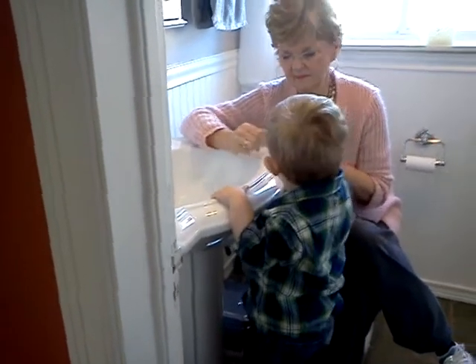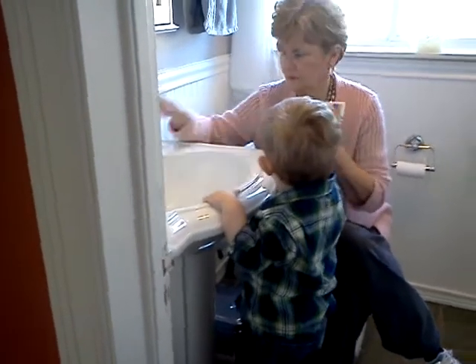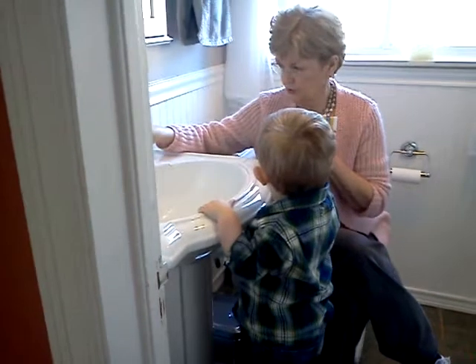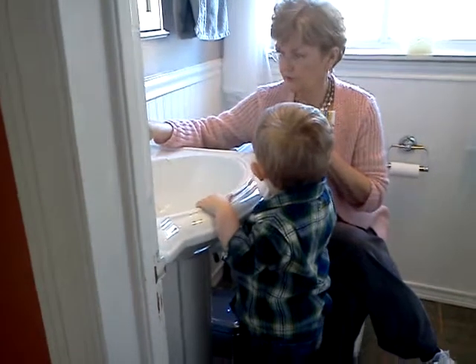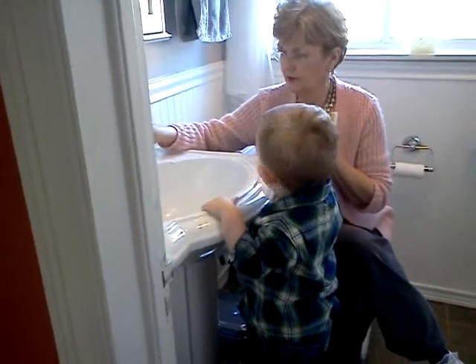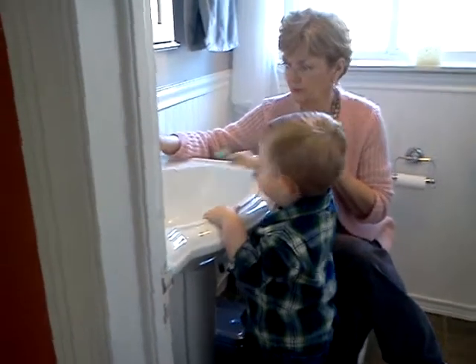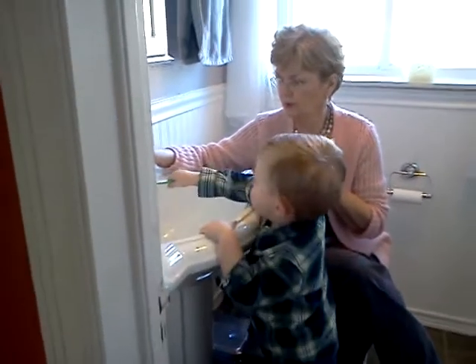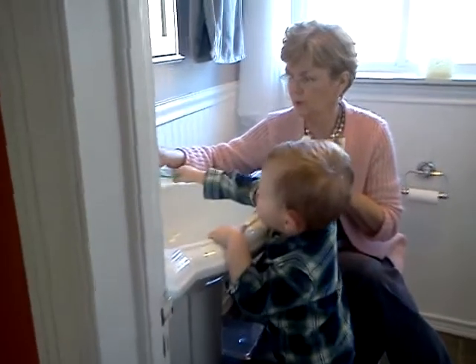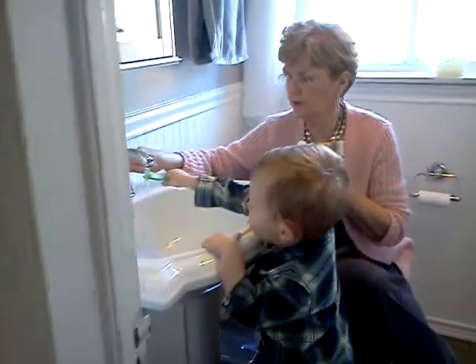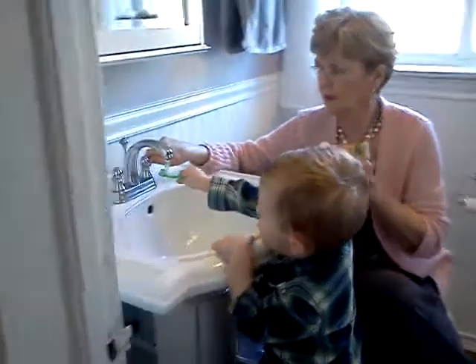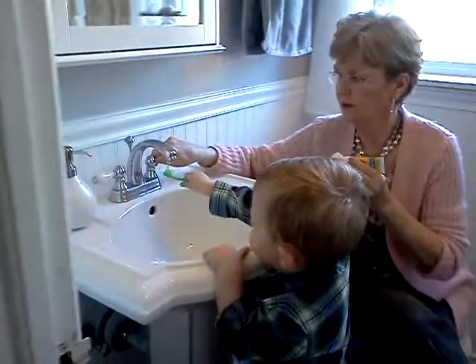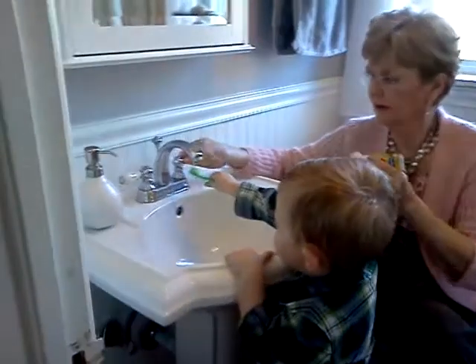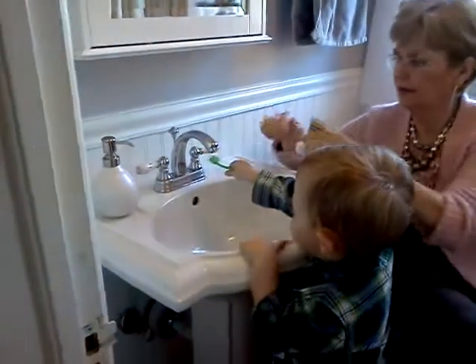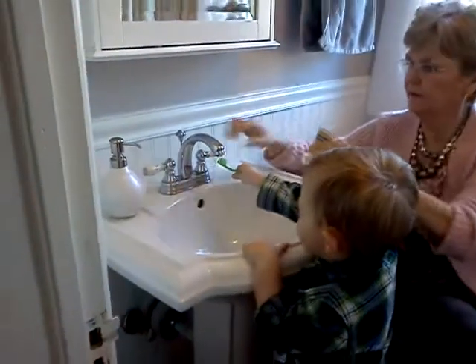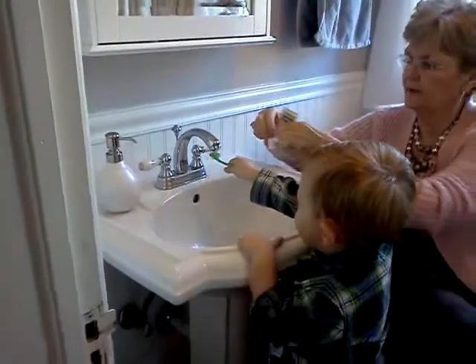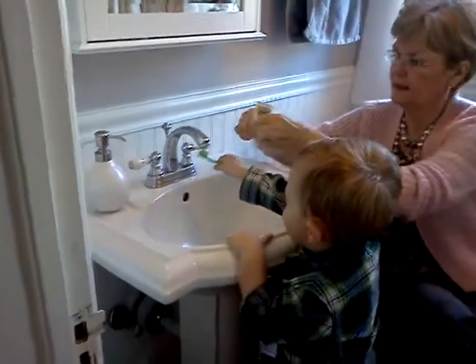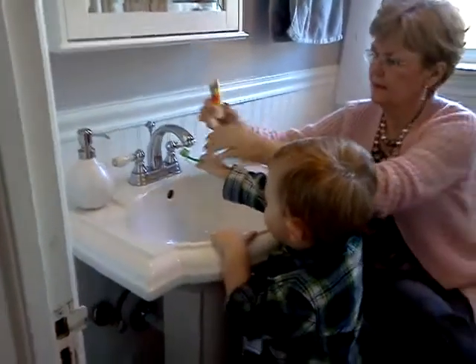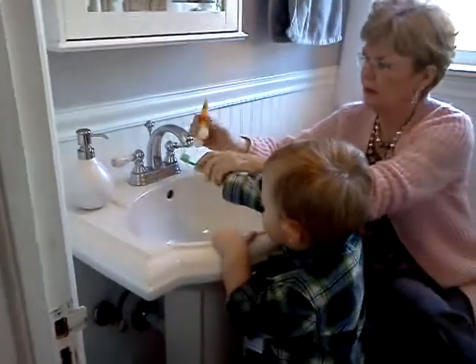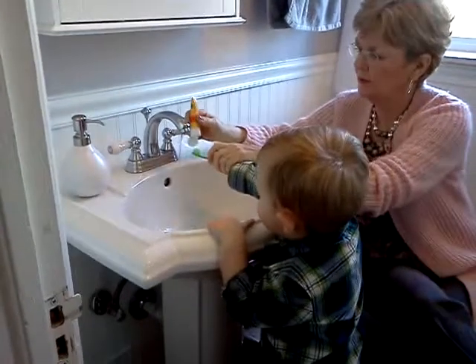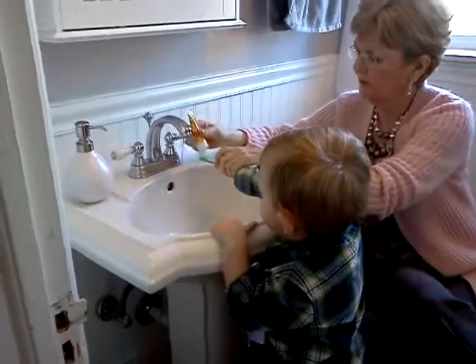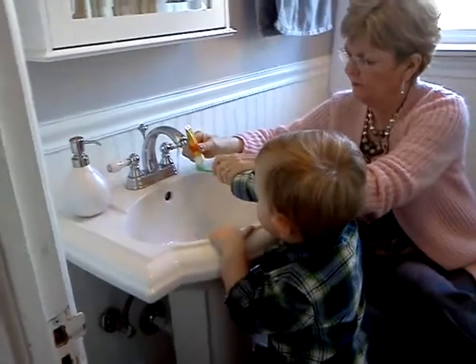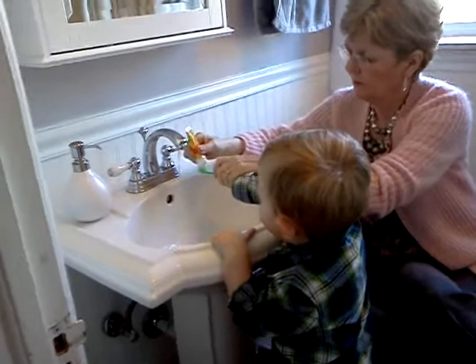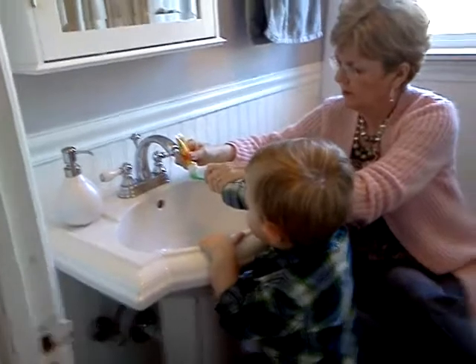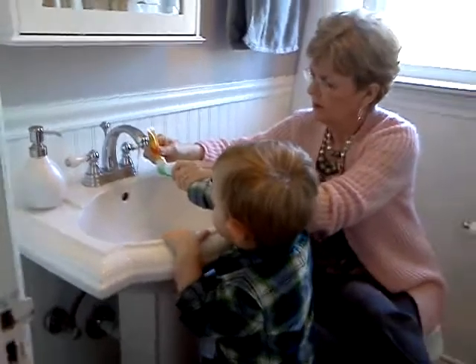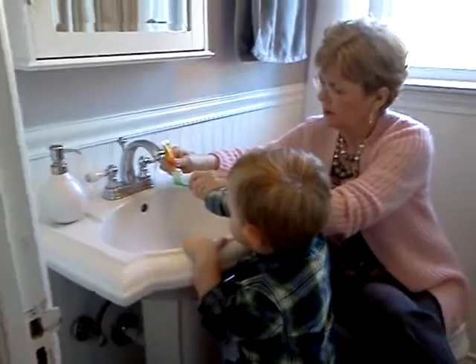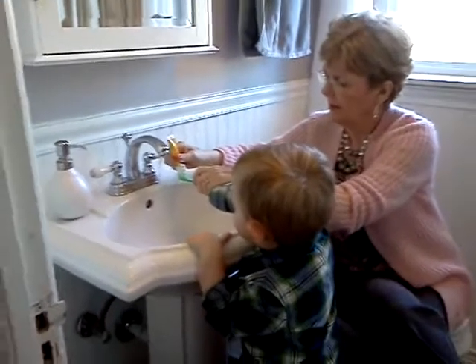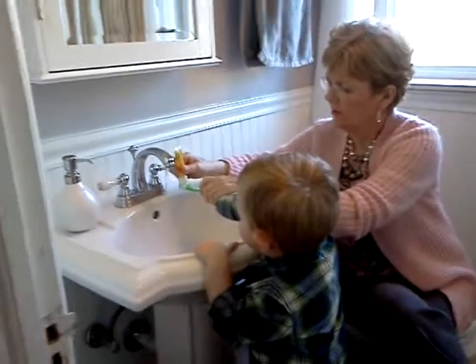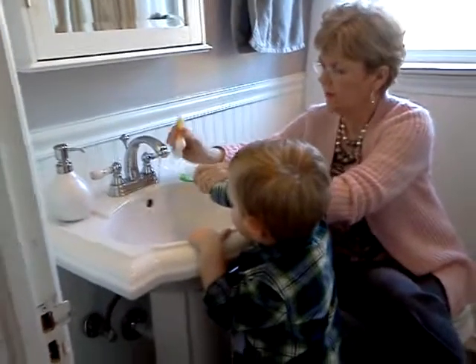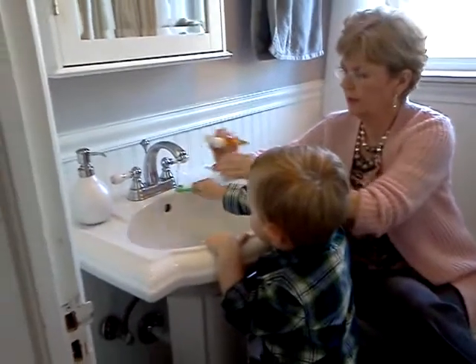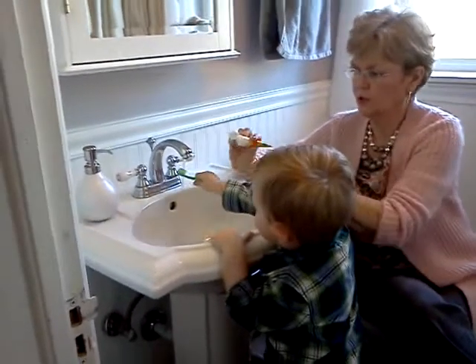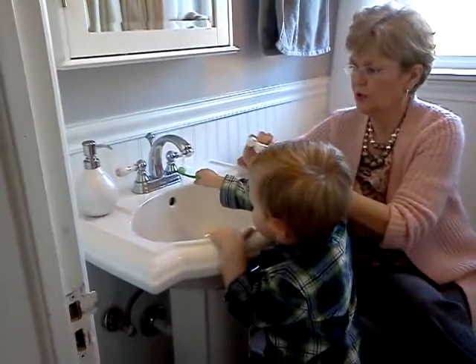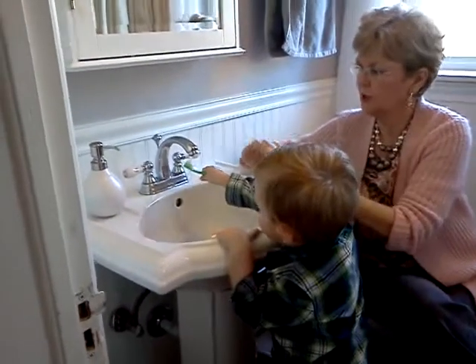I'm going to put it in there and put a little bit of water in there. Get the nail mine. The nail mine. Brush, brush, brush.